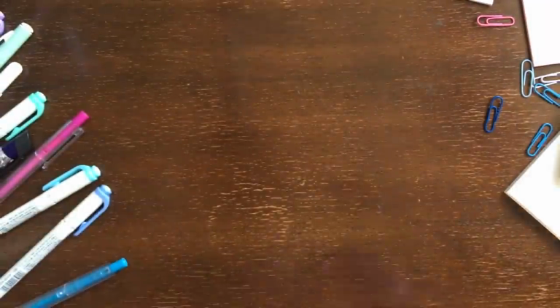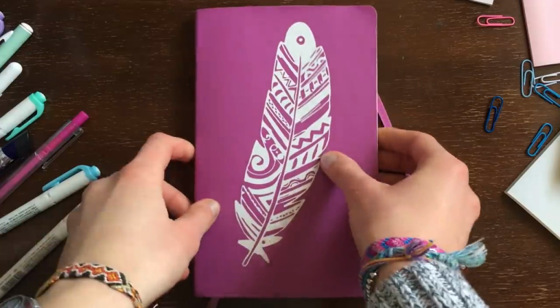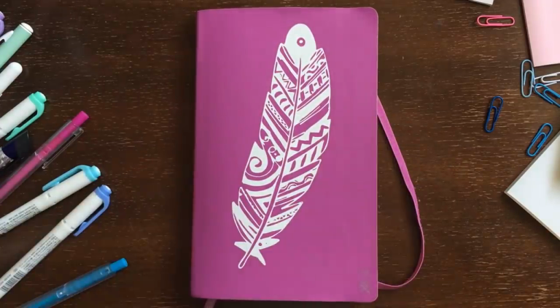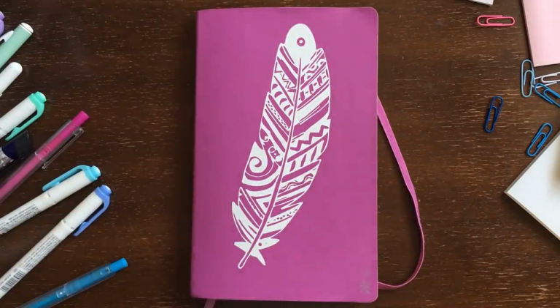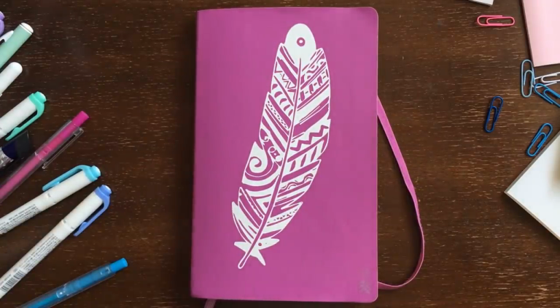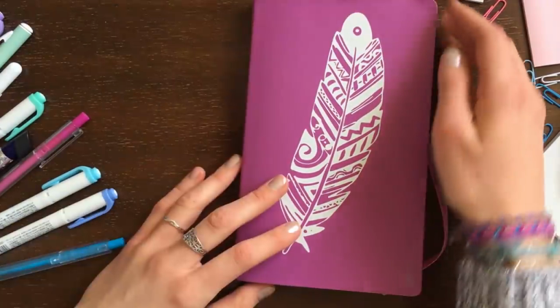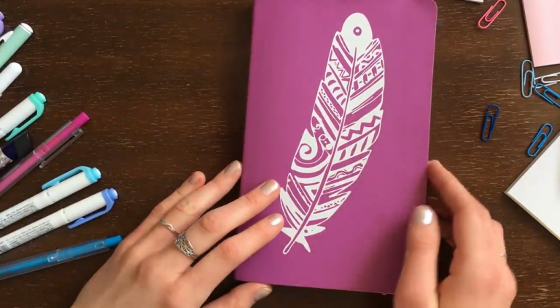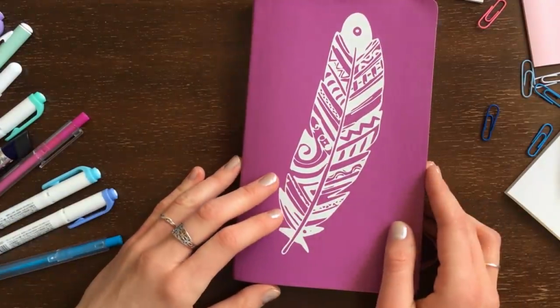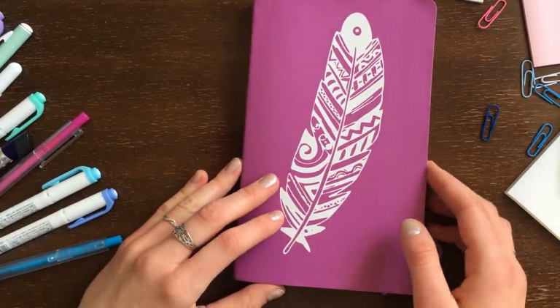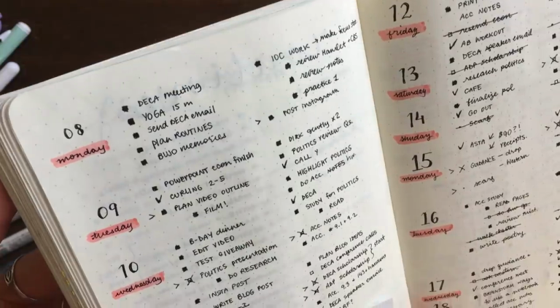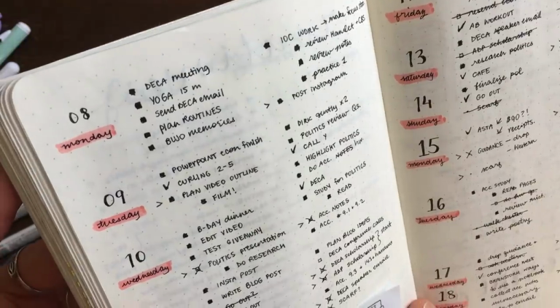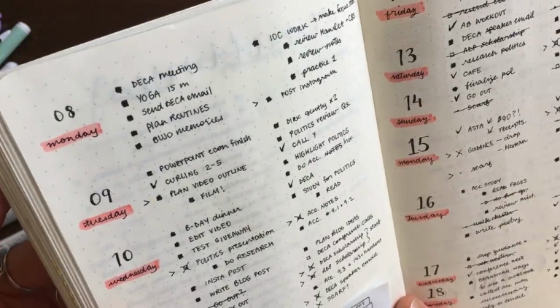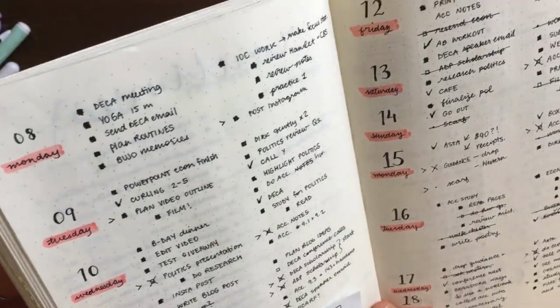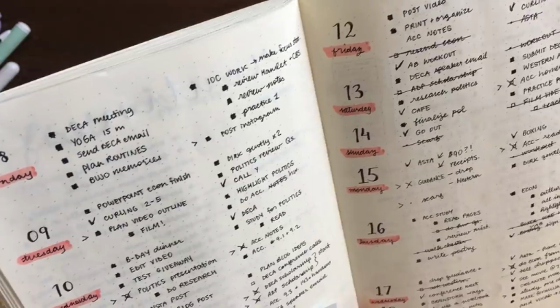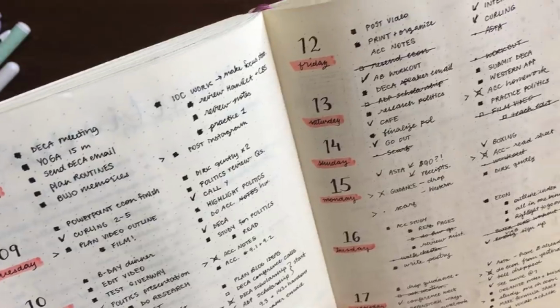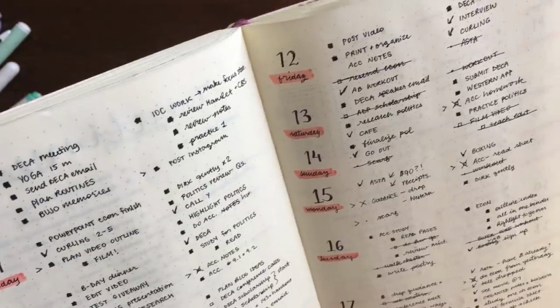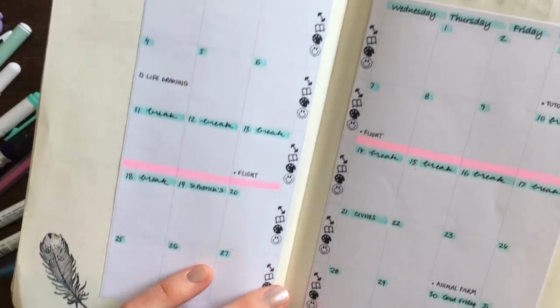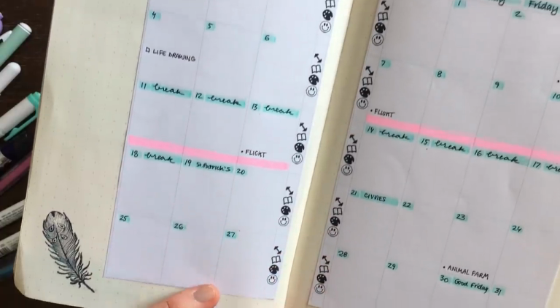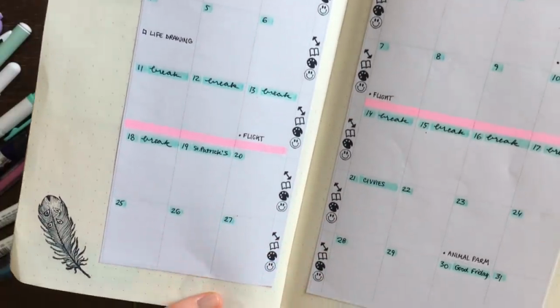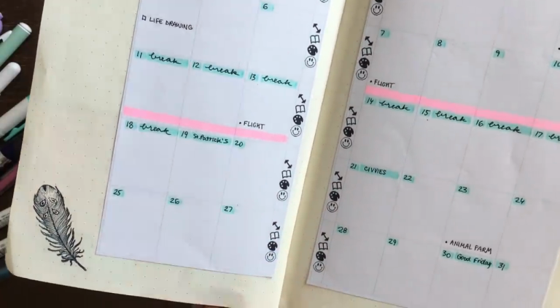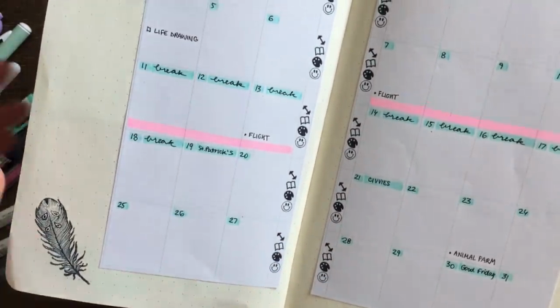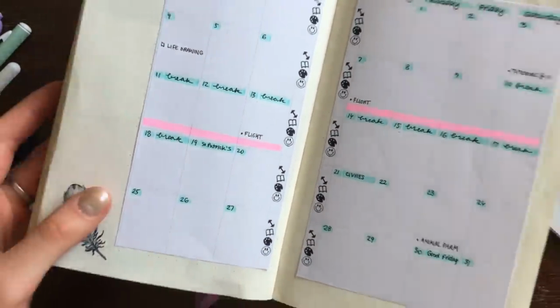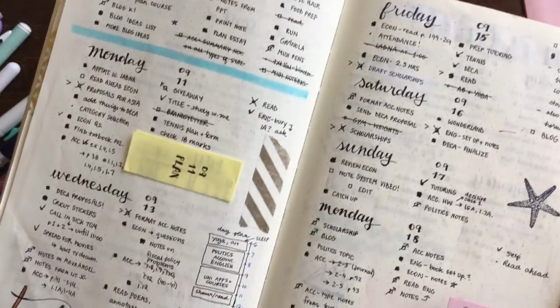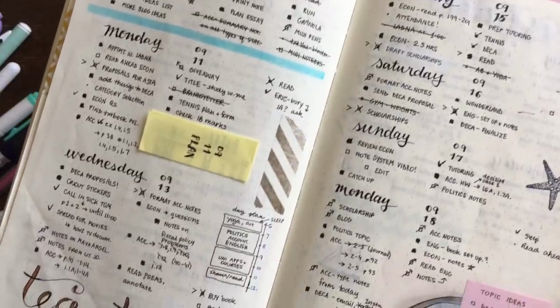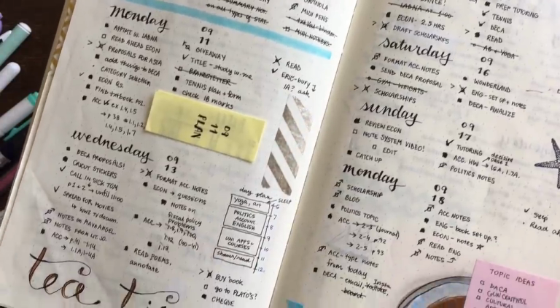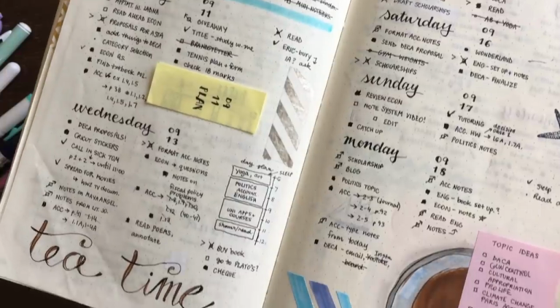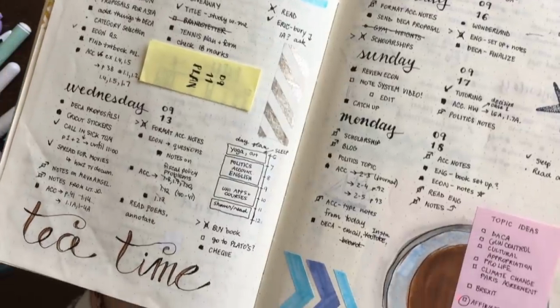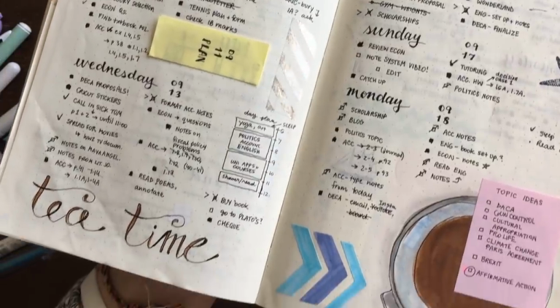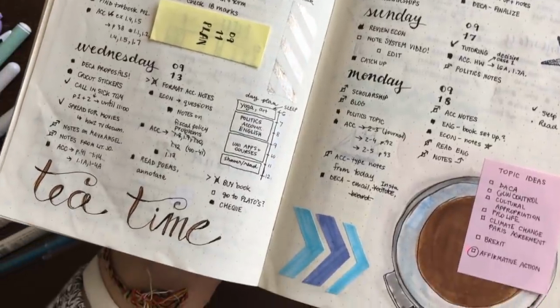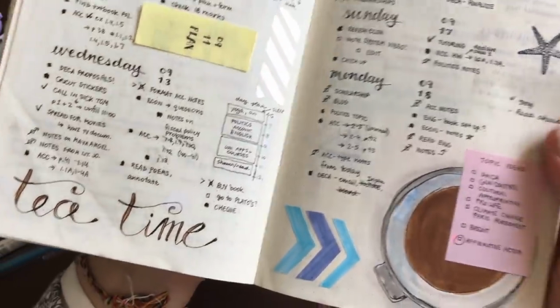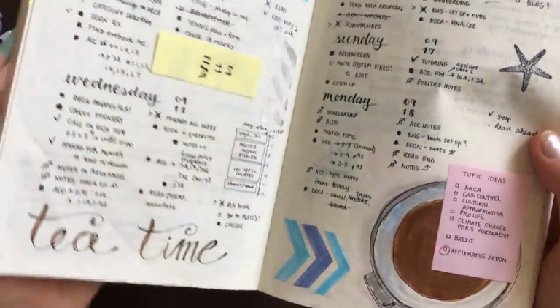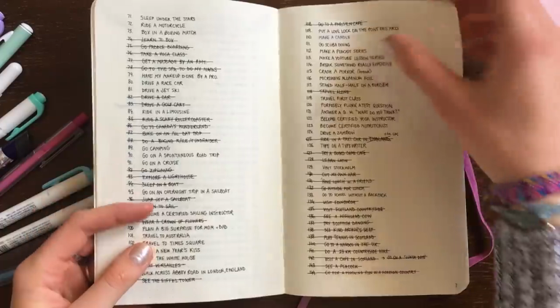First of all, if you're not already using a bullet journal, I highly recommend one. They help you get your life together by acting as a place to store all of your tasks, lists, sticky notes, plans, and goals. Plus they can double up as a journal and a sketchbook and a doodle notebook if you so please.